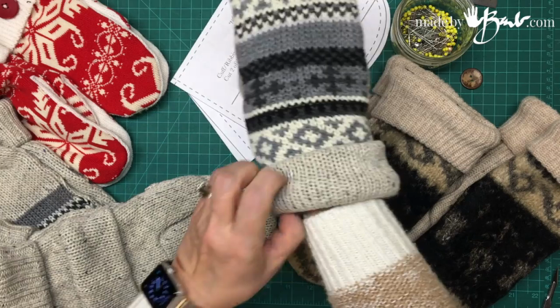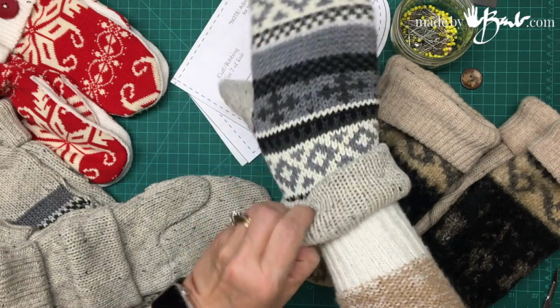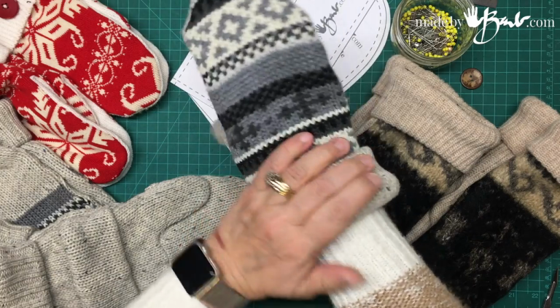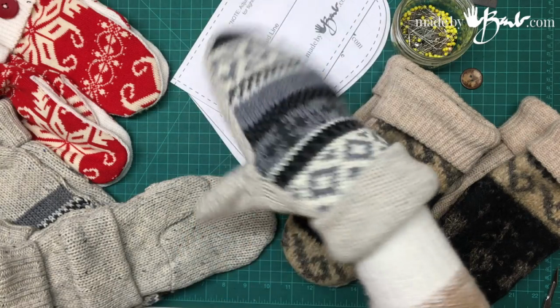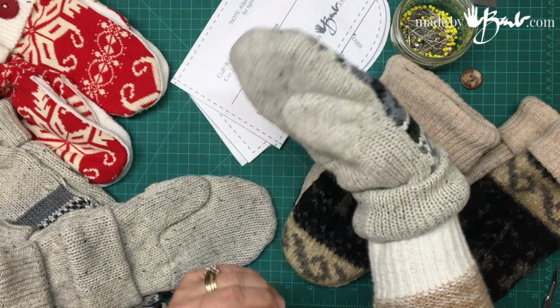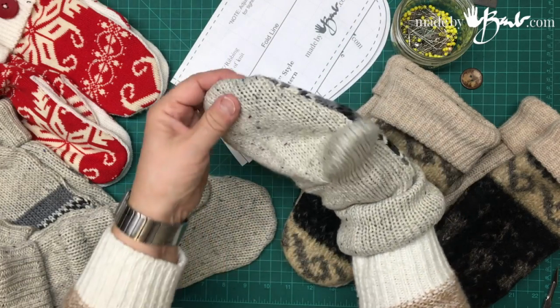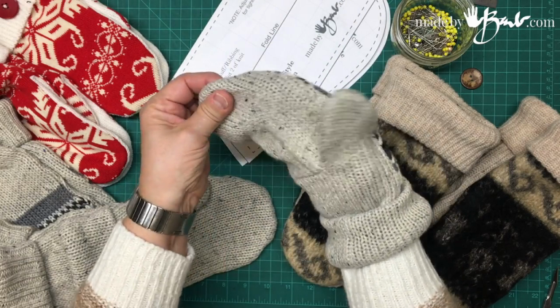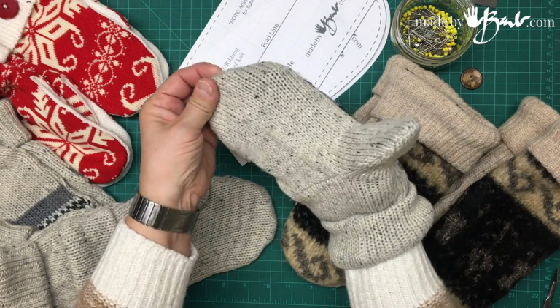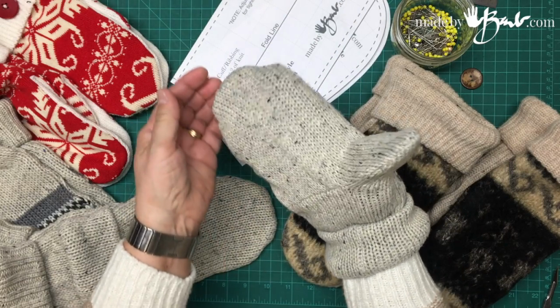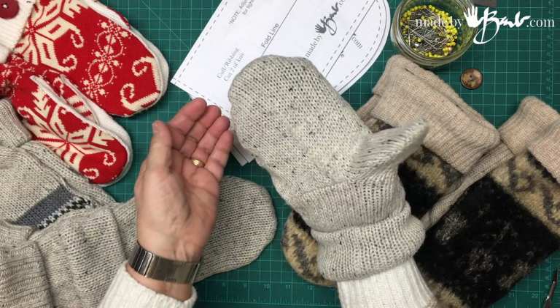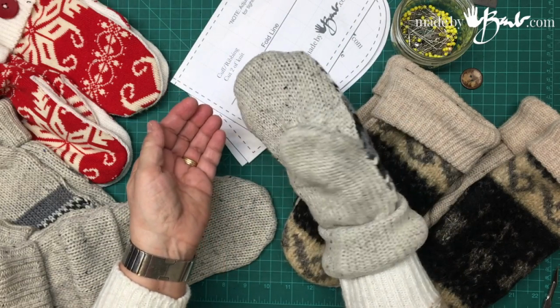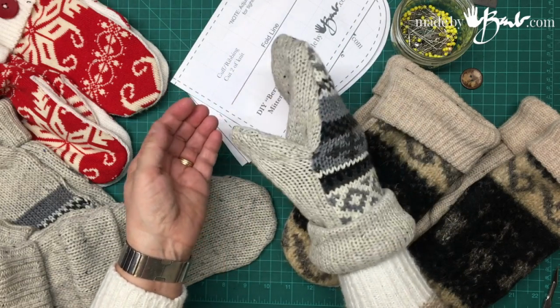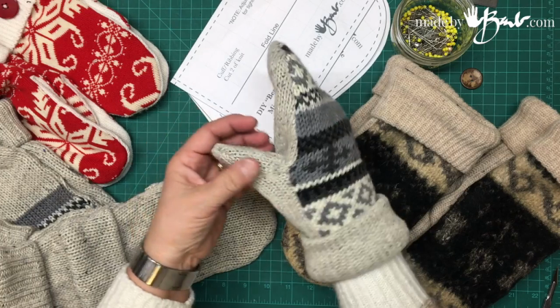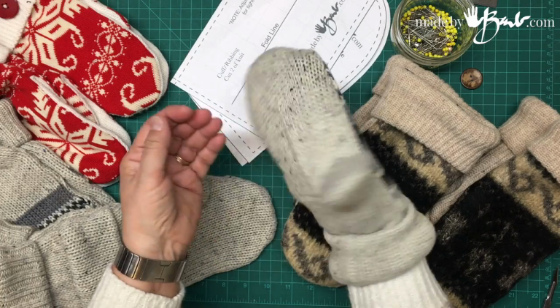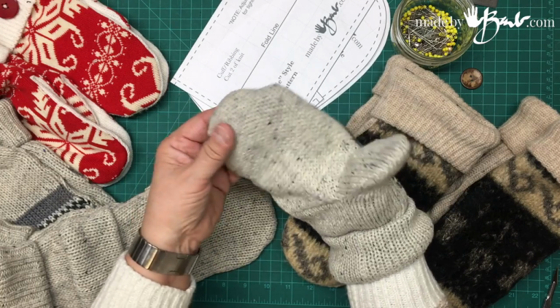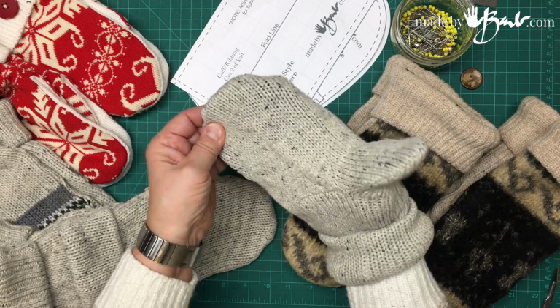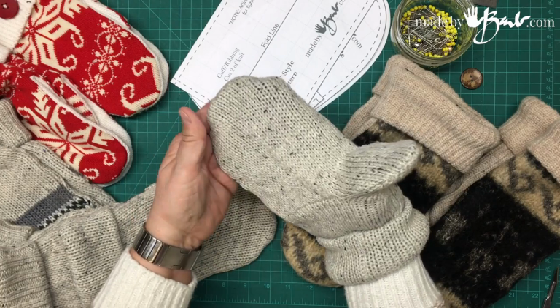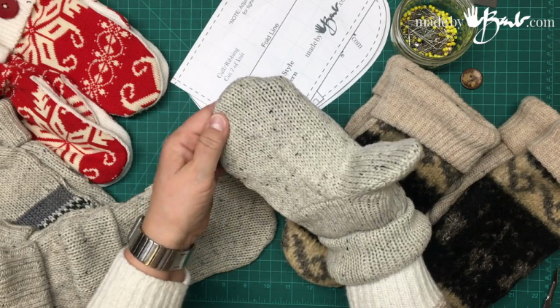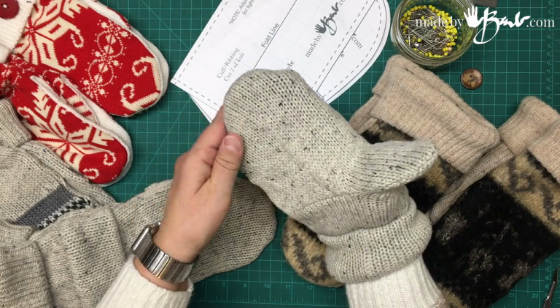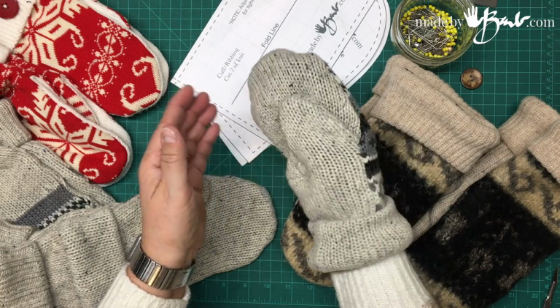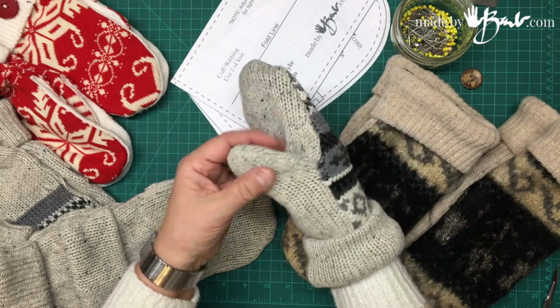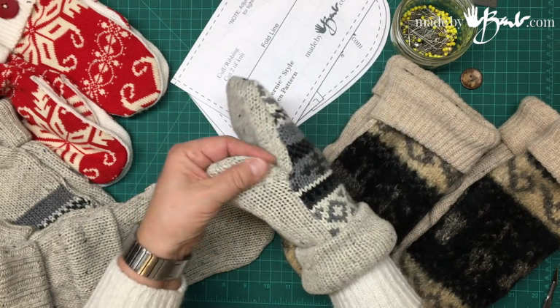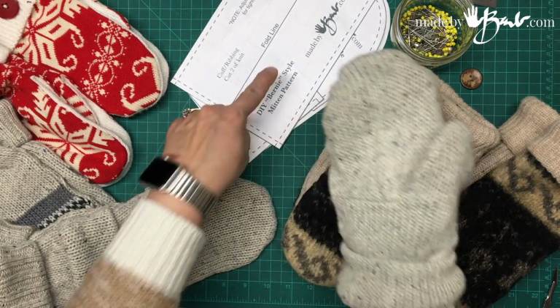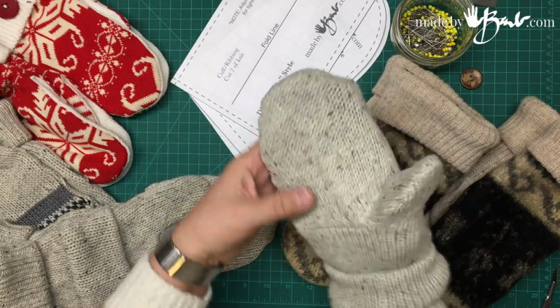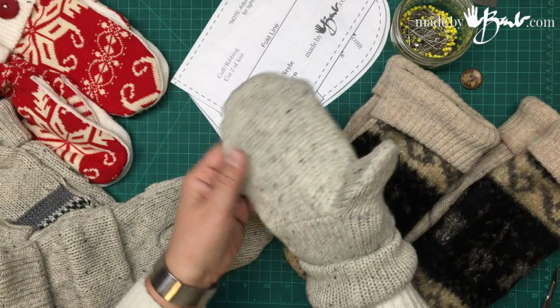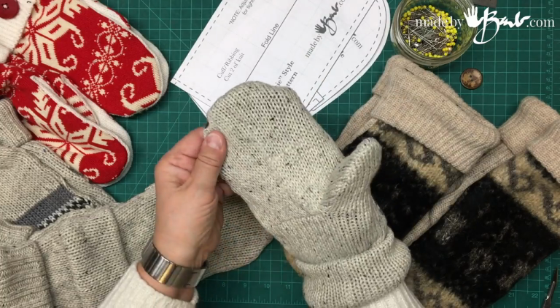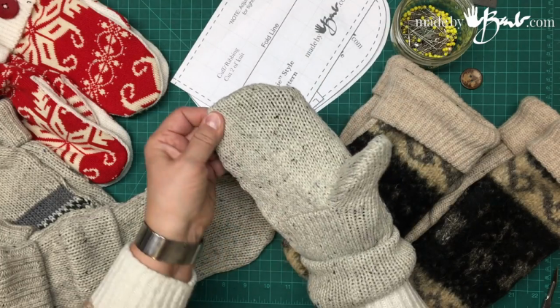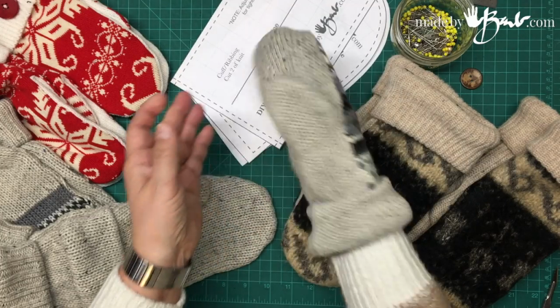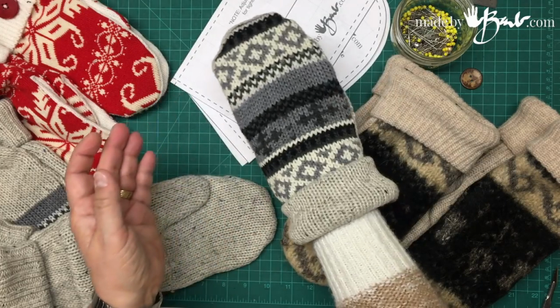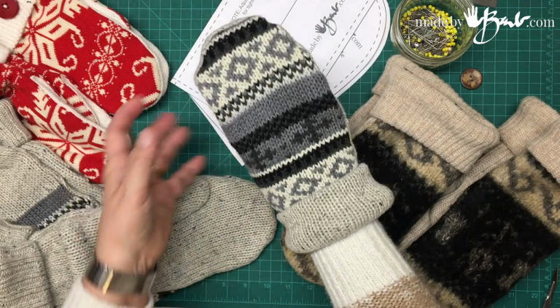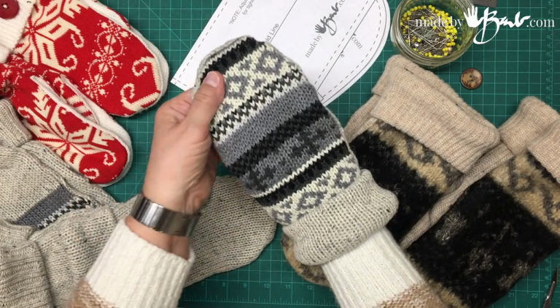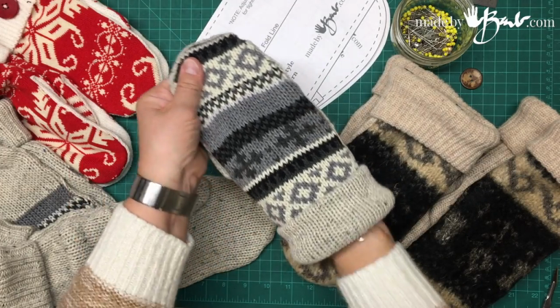You can put a button there to make it always stay. My hands are a women's large or men's medium-small. You can adjust the pattern — print it larger or smaller as you prefer.